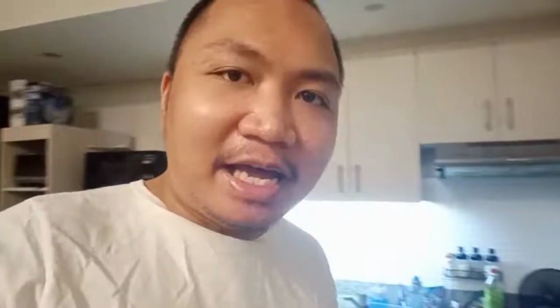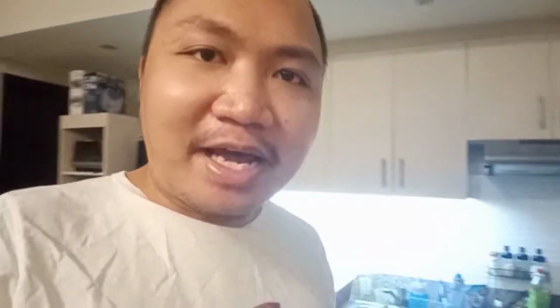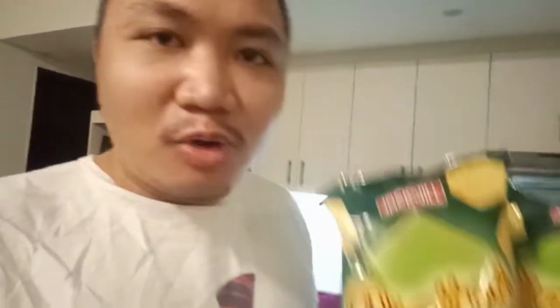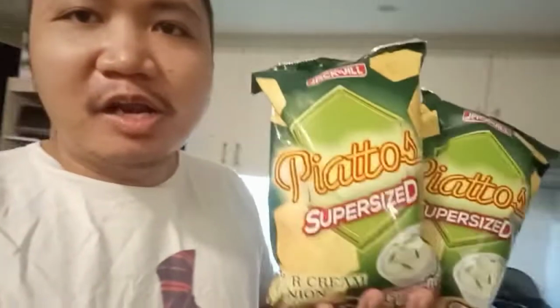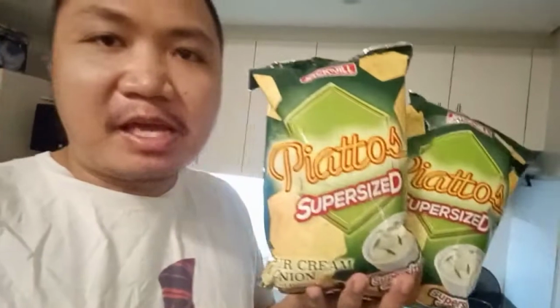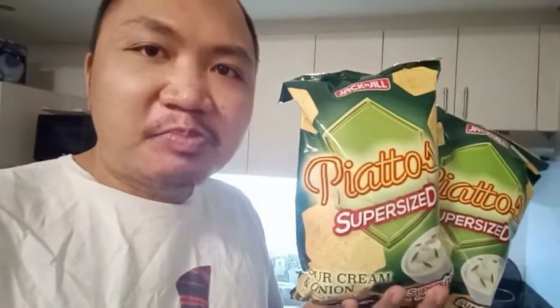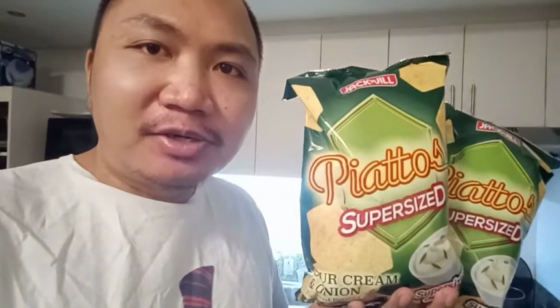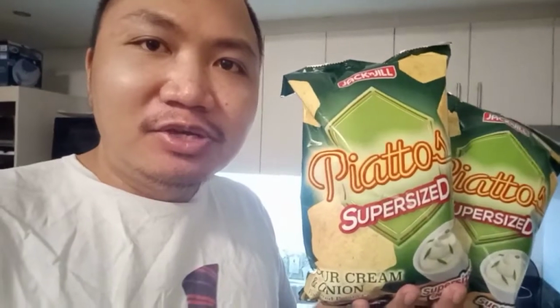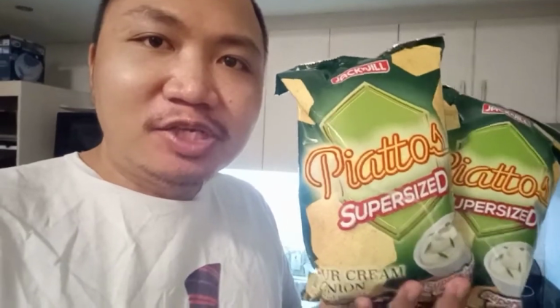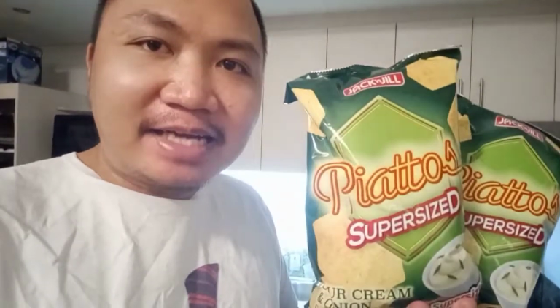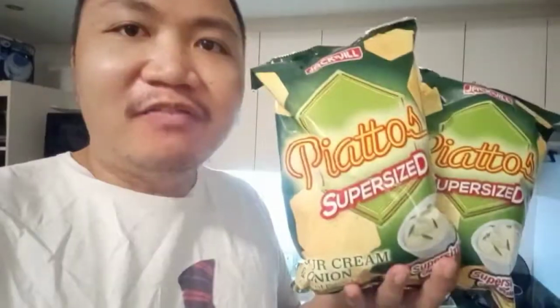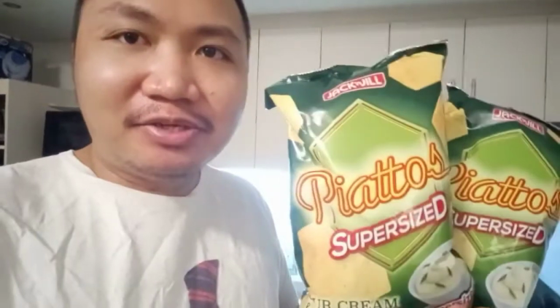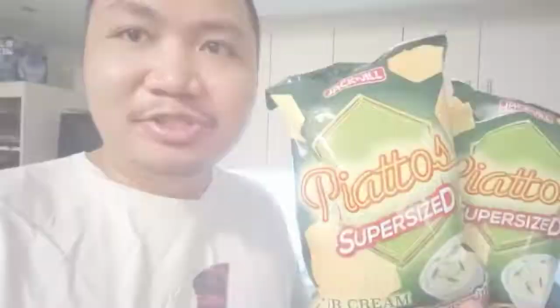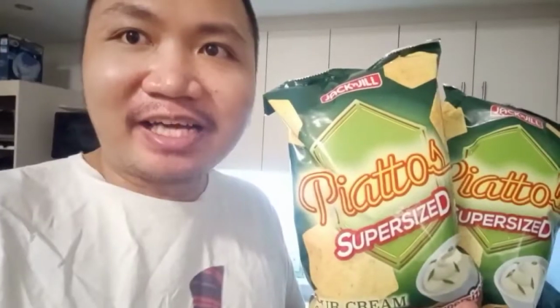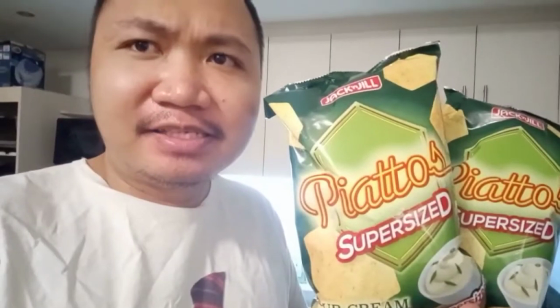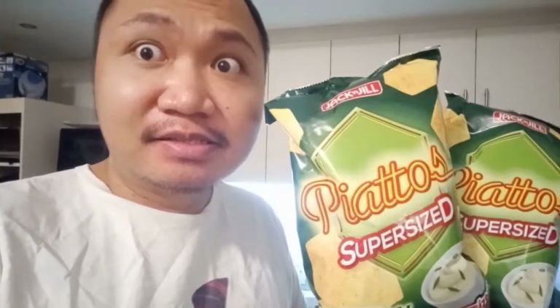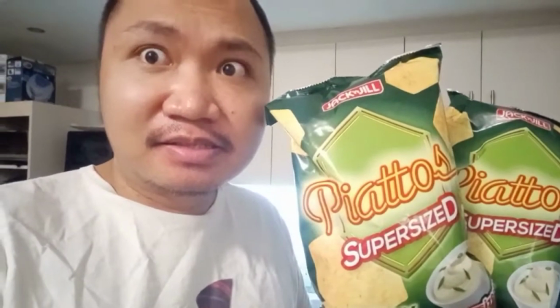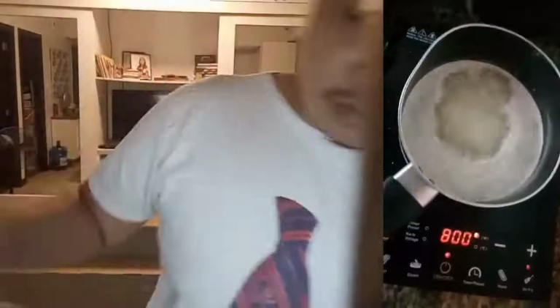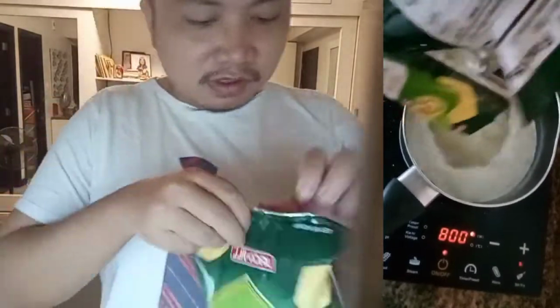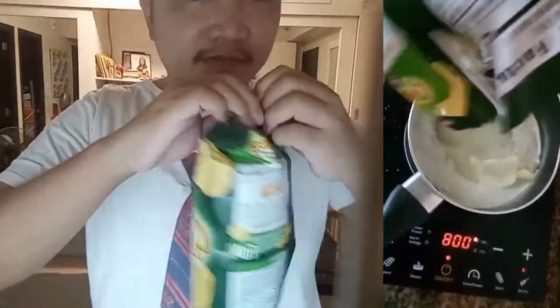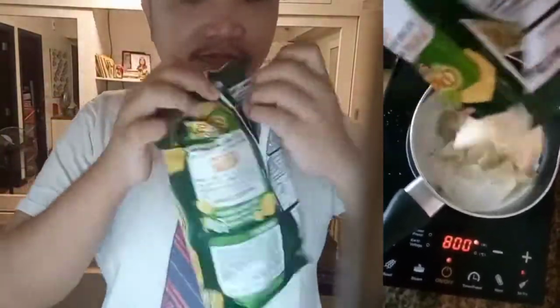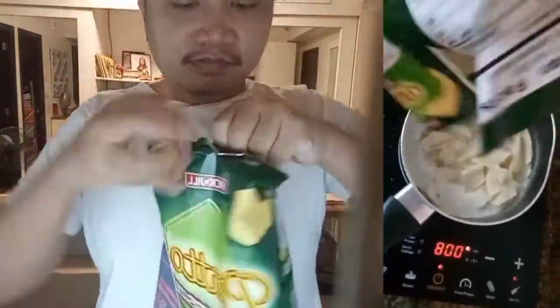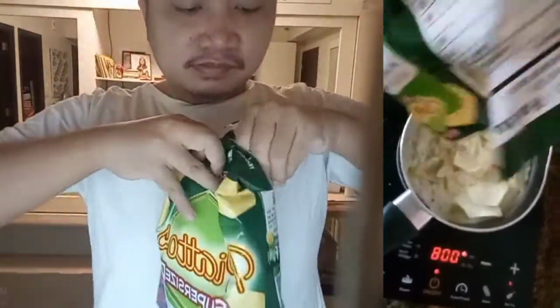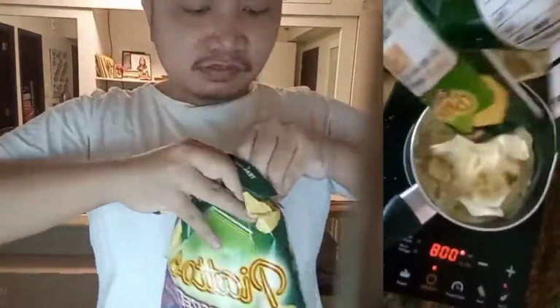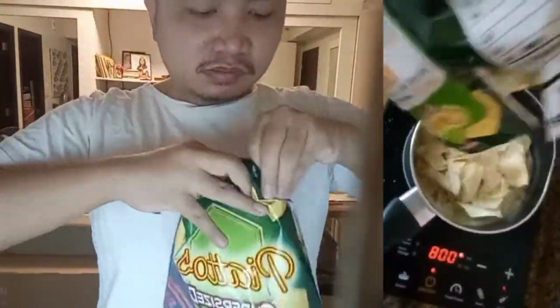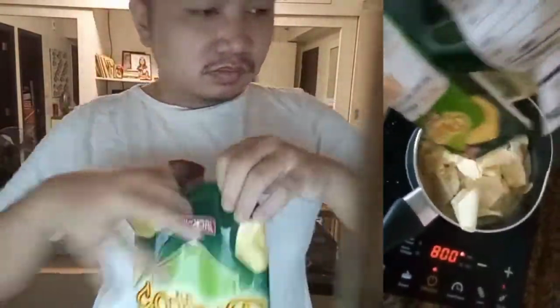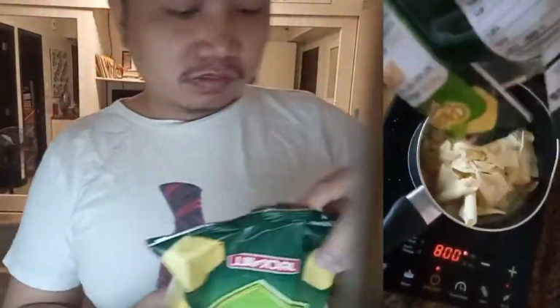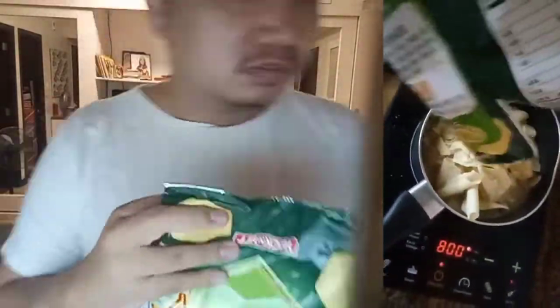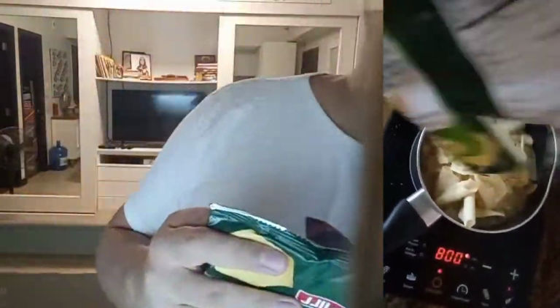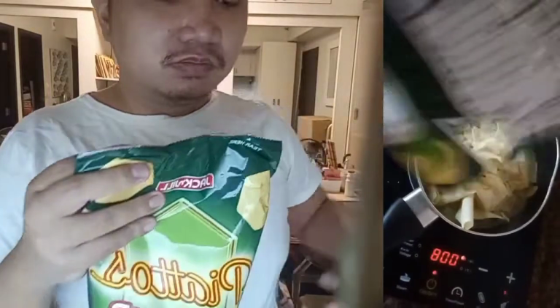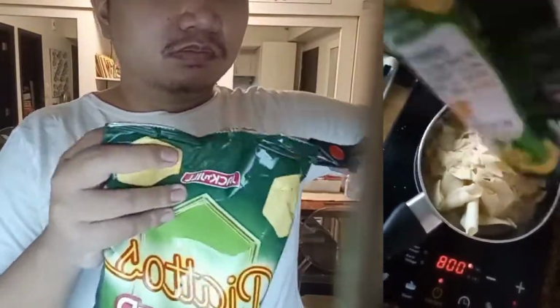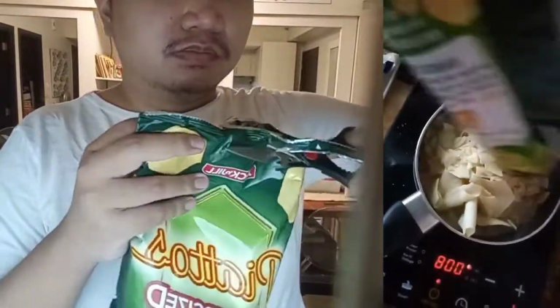And tonight, we are going to be making mashed potatoes using two bags of Piattos, supersized. I saw this on the internet where the guy puts all these potato chips inside the pot. Let's just see how it goes.